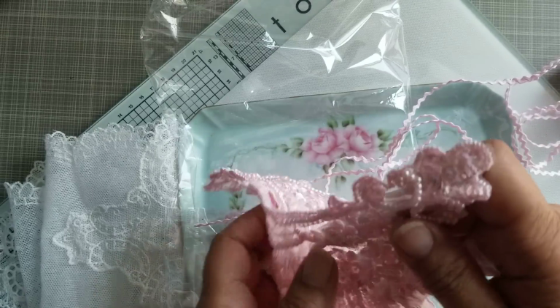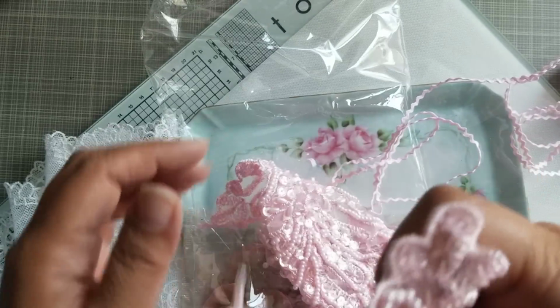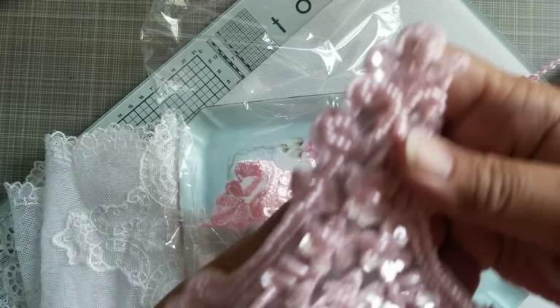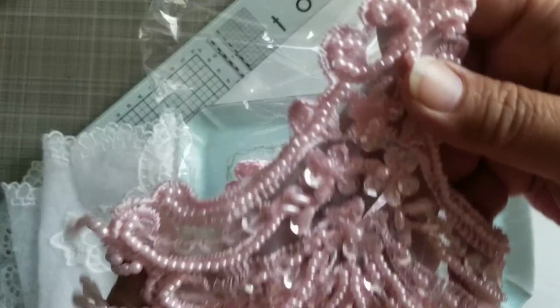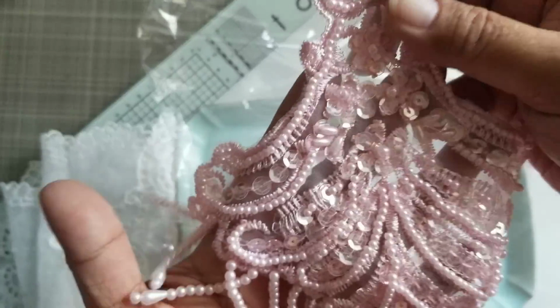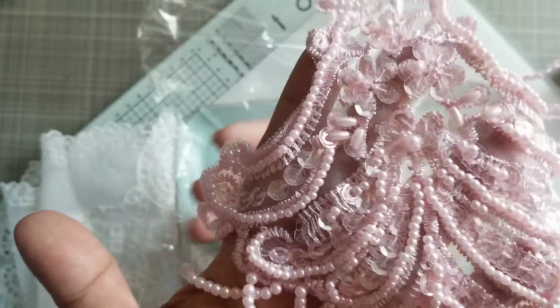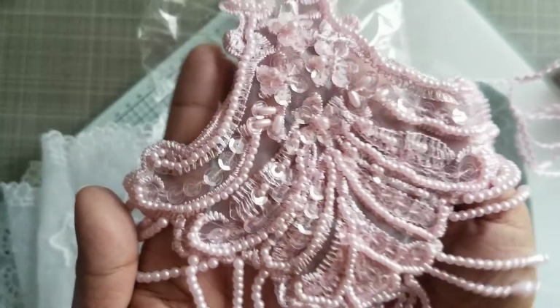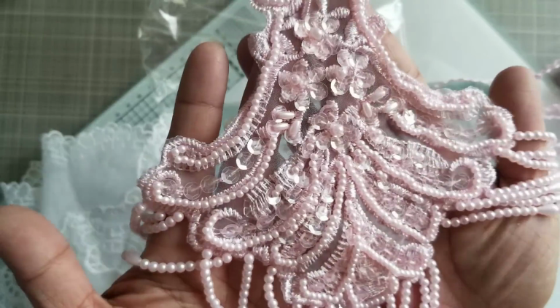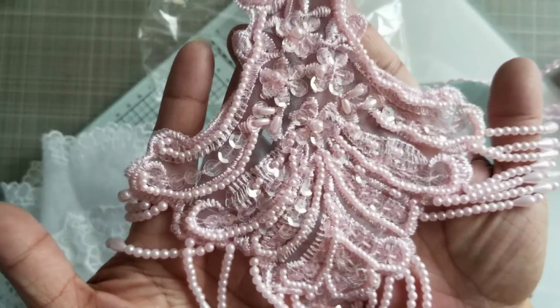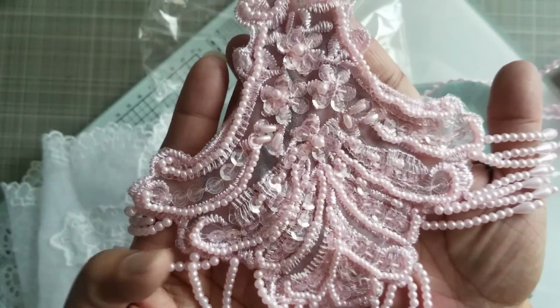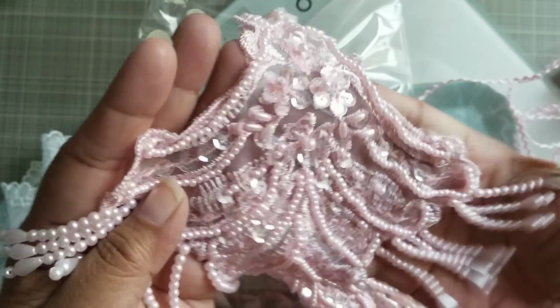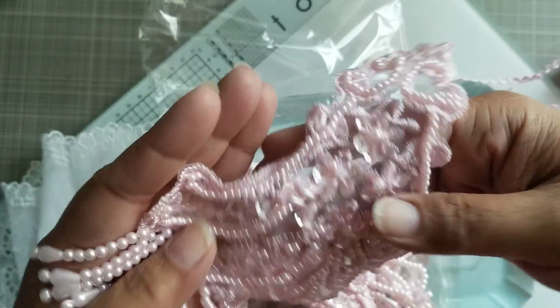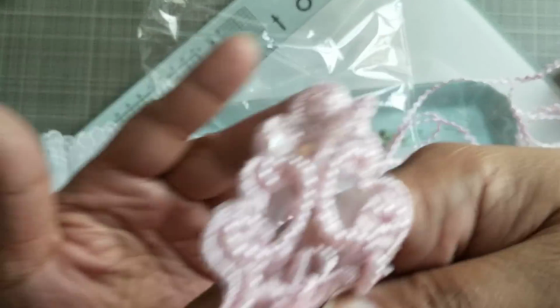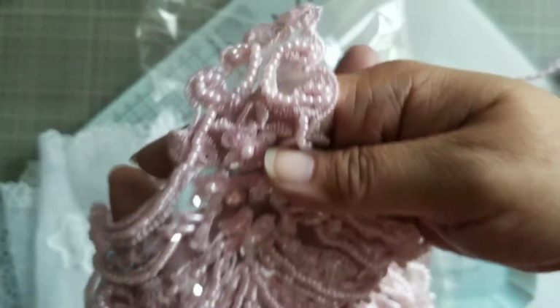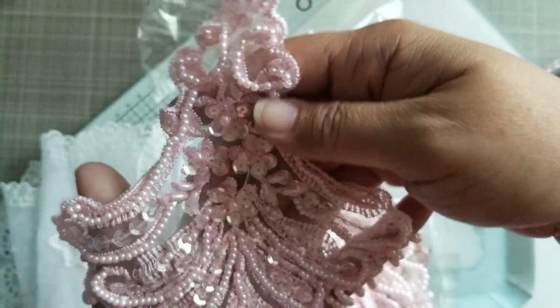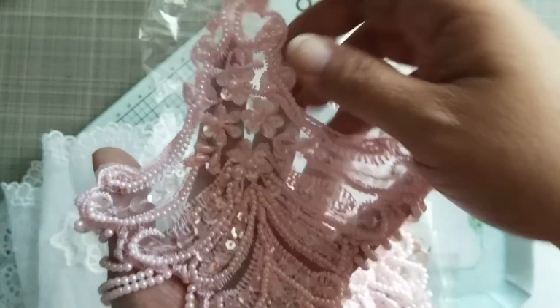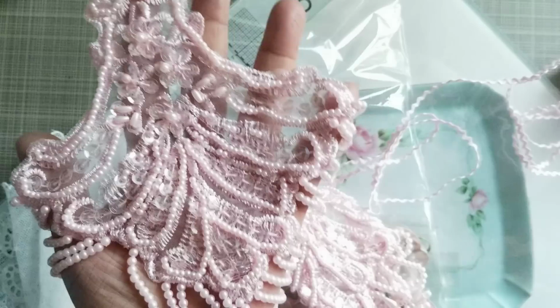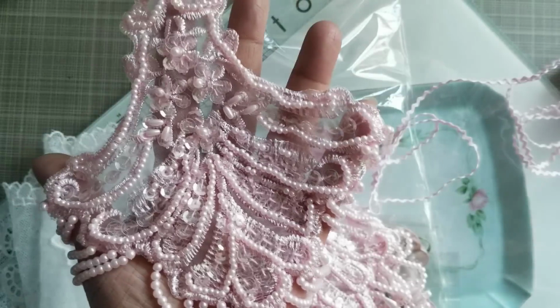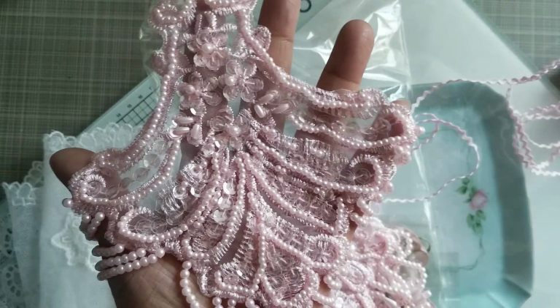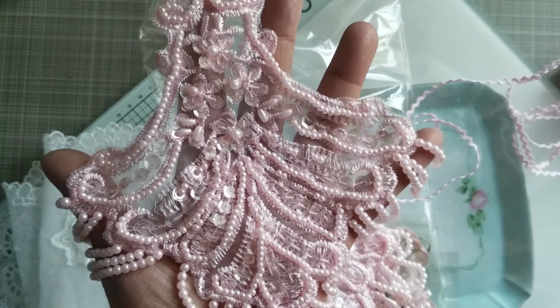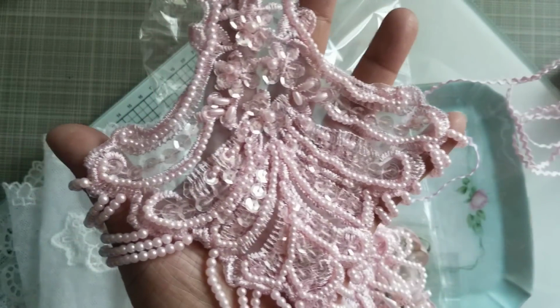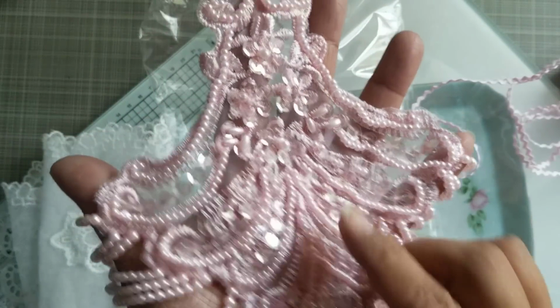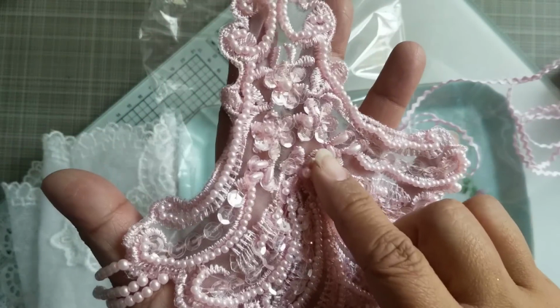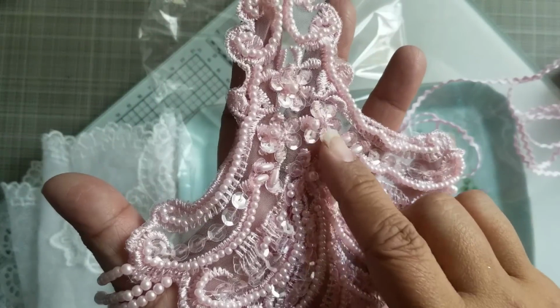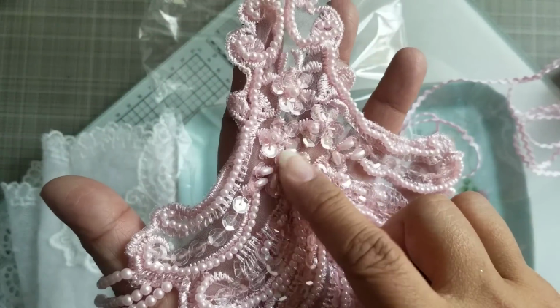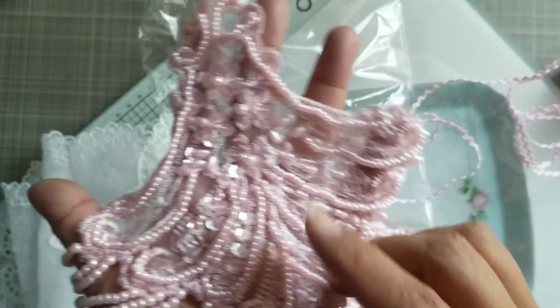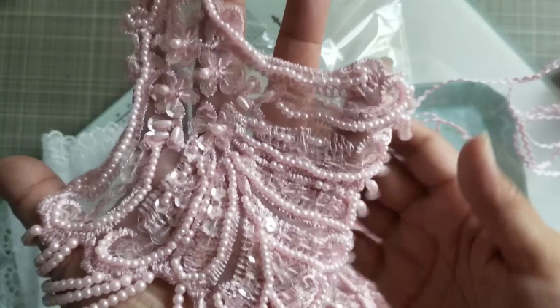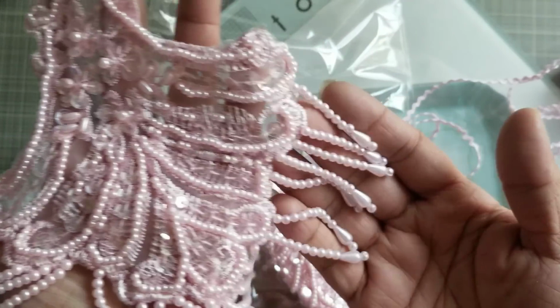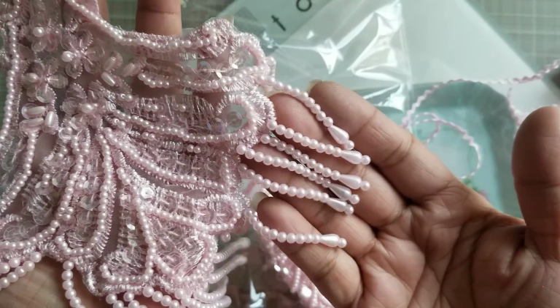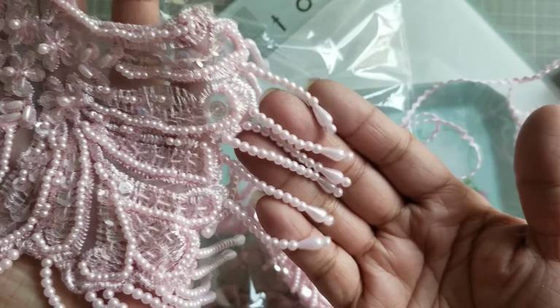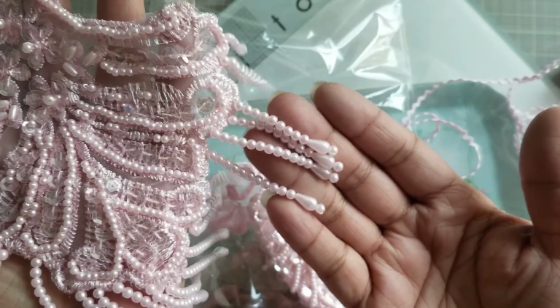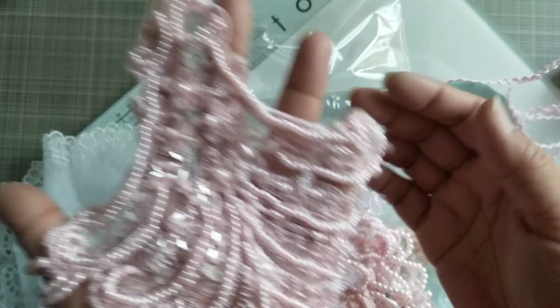And then these pink dangles — I think I did order these. These are beautiful. It's got sequins and beads in here. And then look at all the dangles.